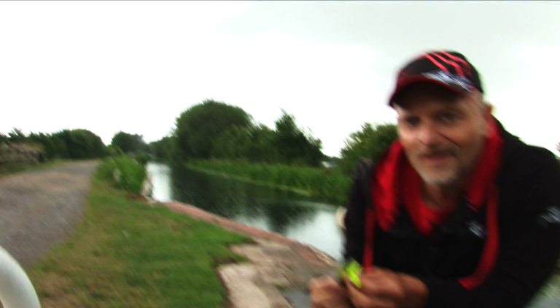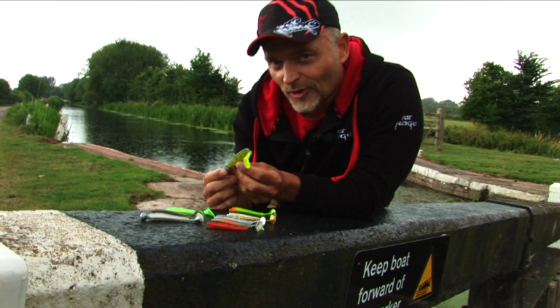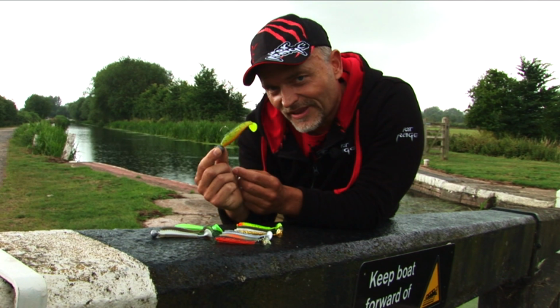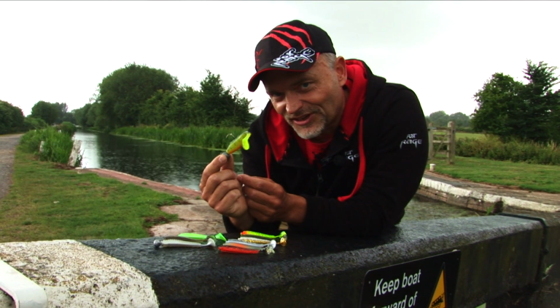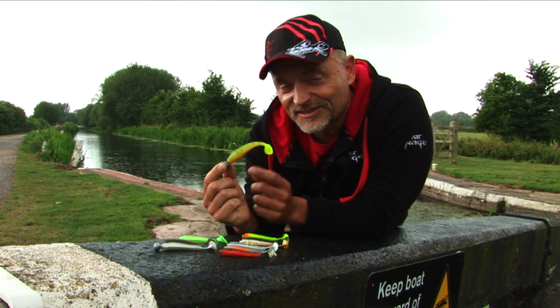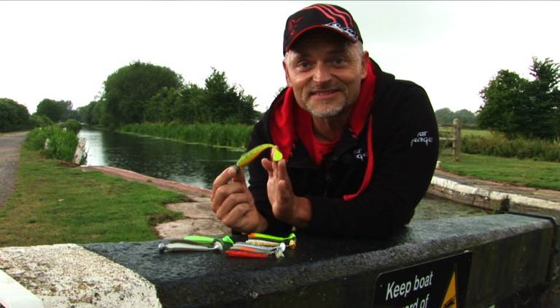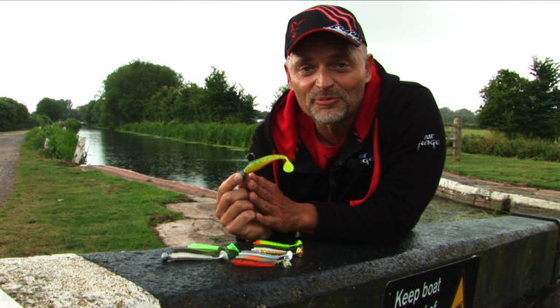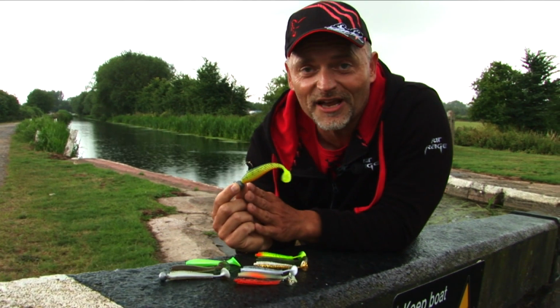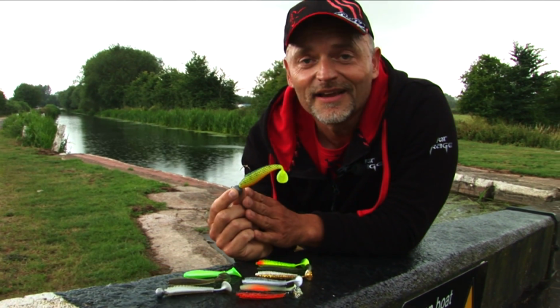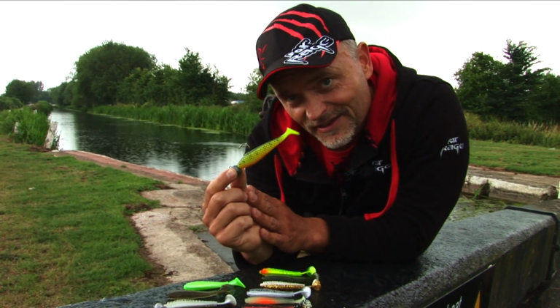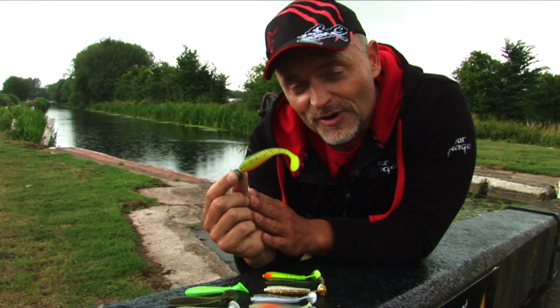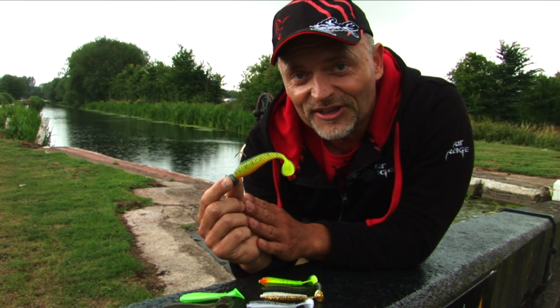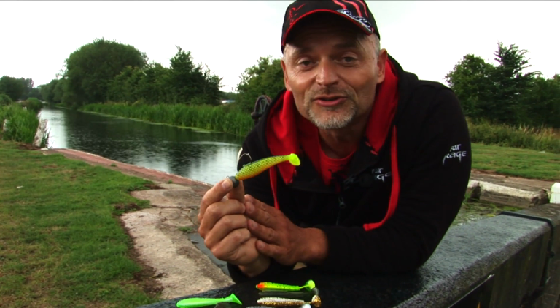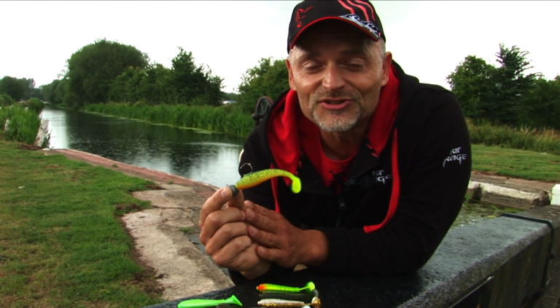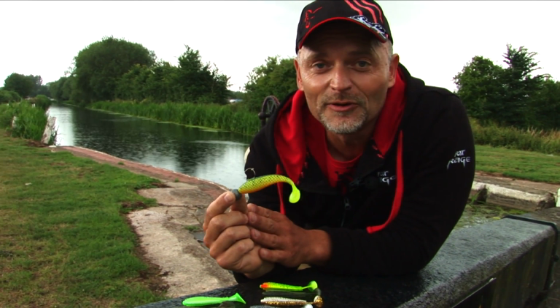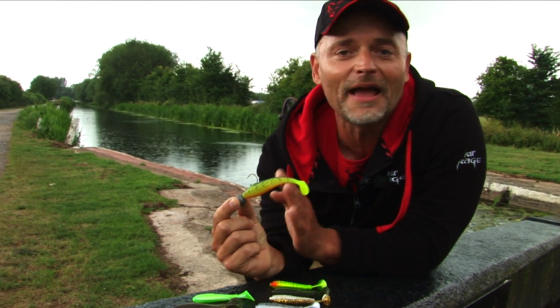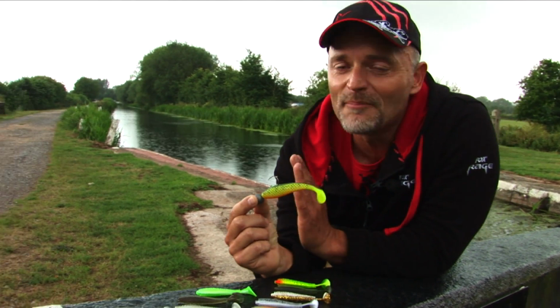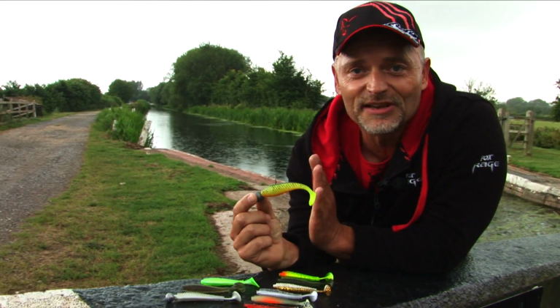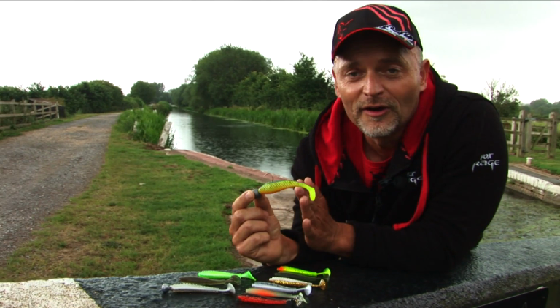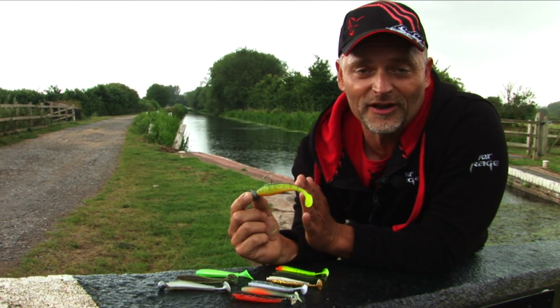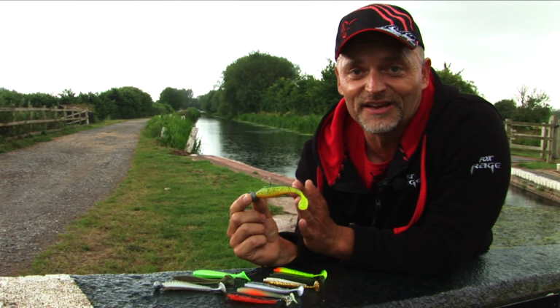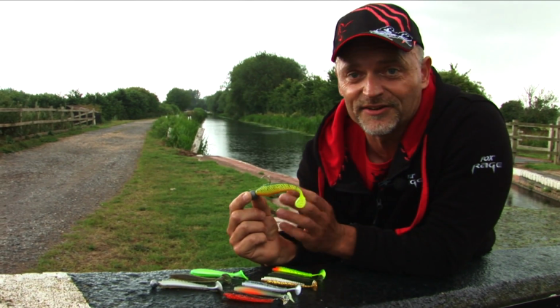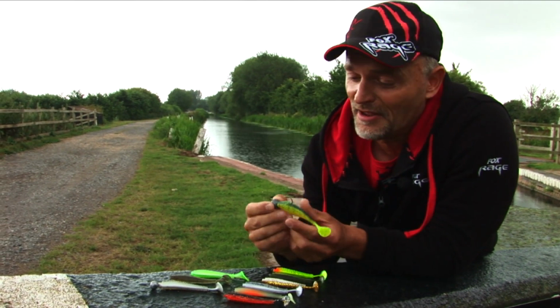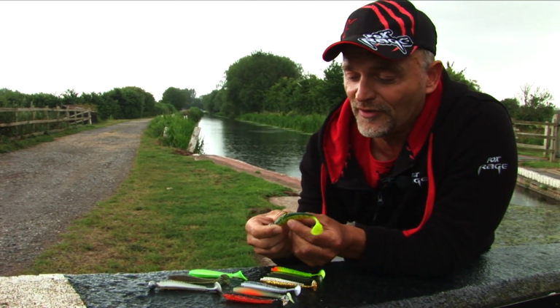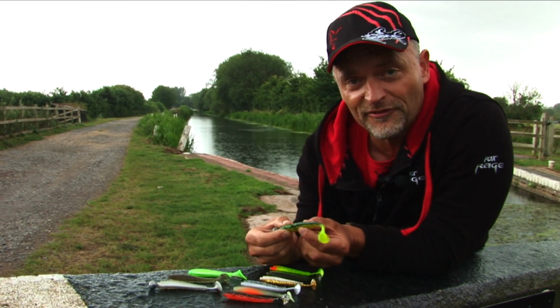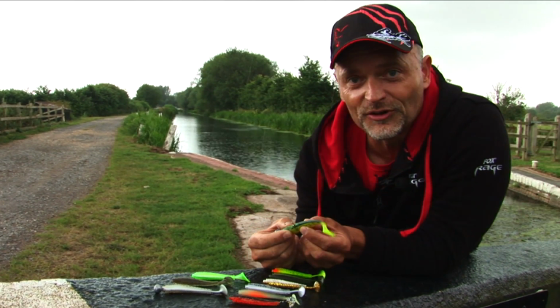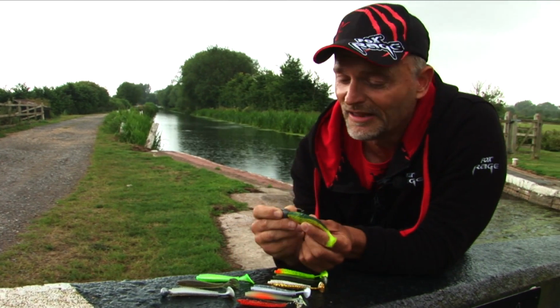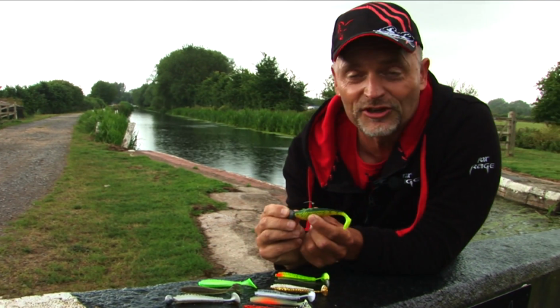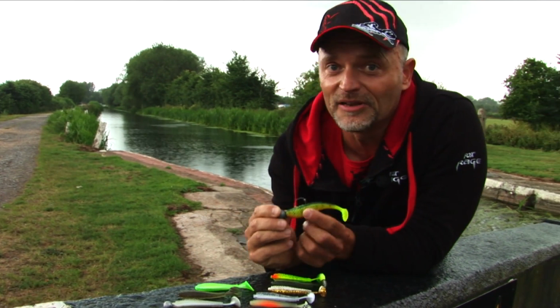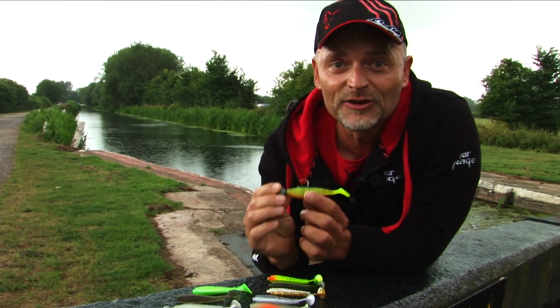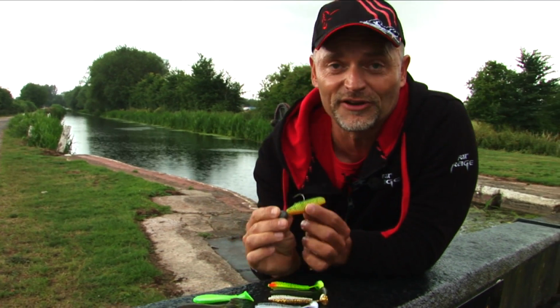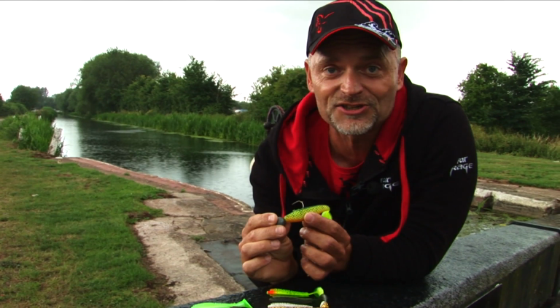You probably have seen this. This is the Zander Pro Shad. Three months ago we introduced this lure — an amazing lure for catching Zander. Very, very tough material. Incredibly good fish catcher.